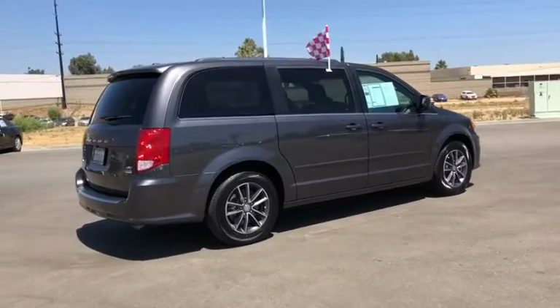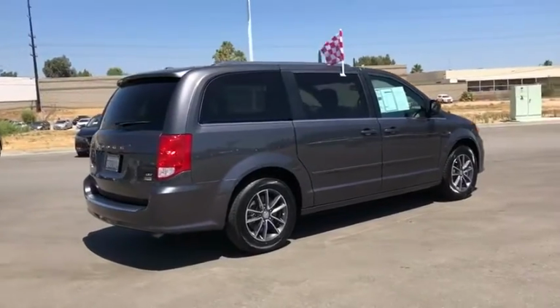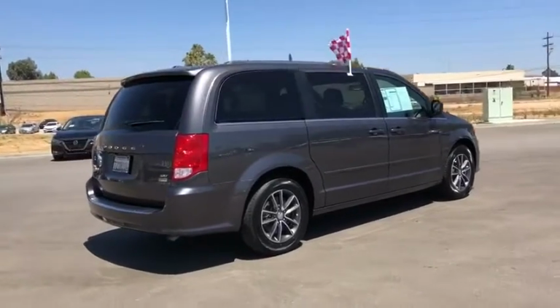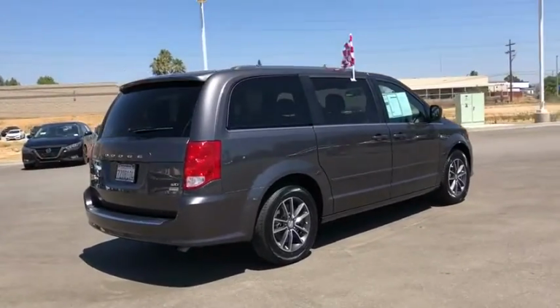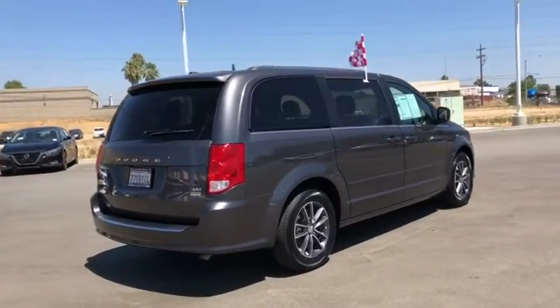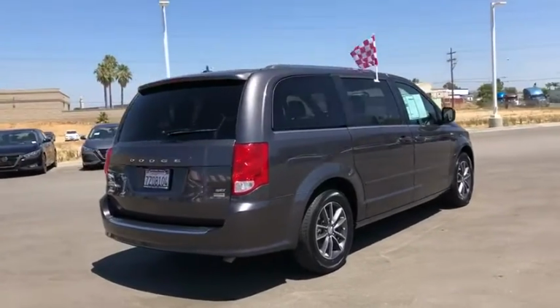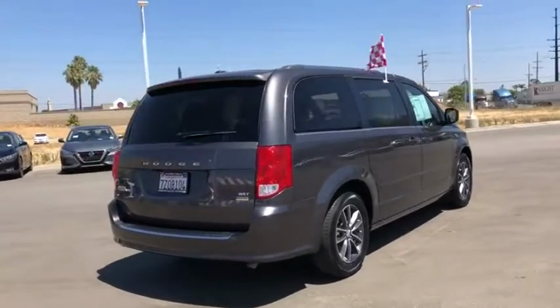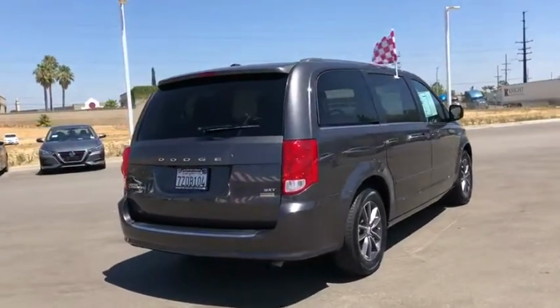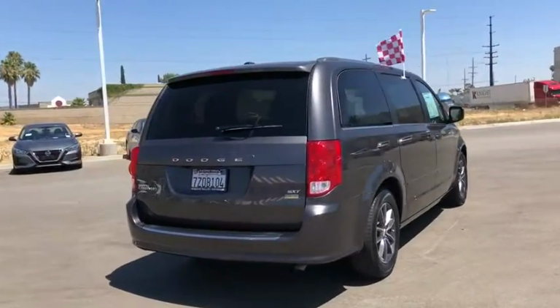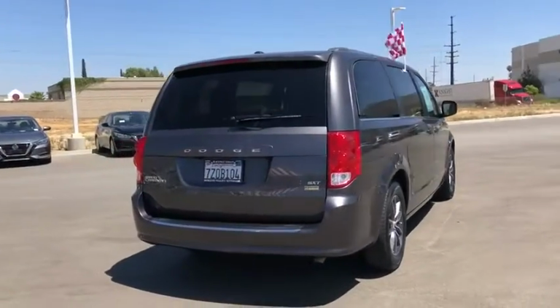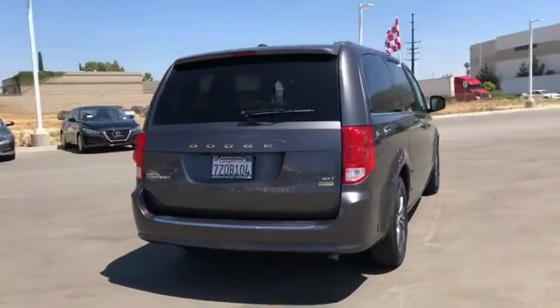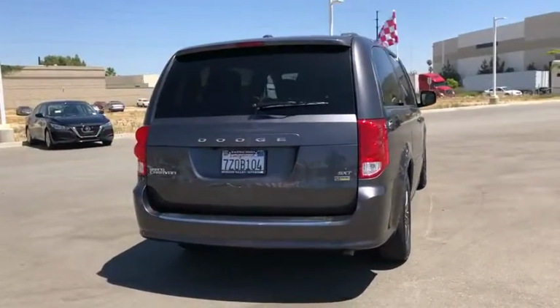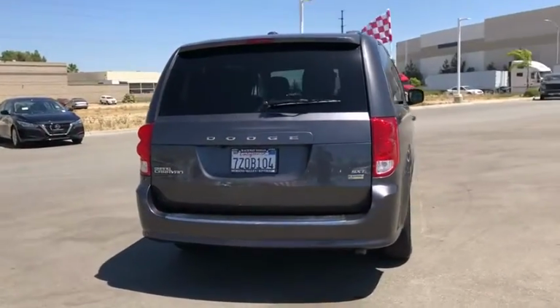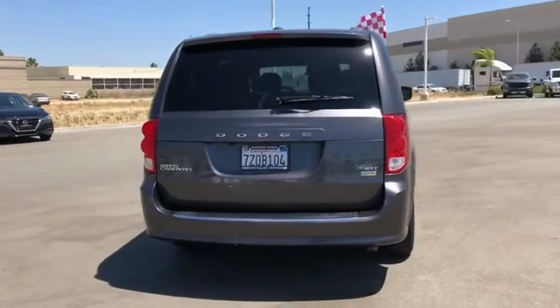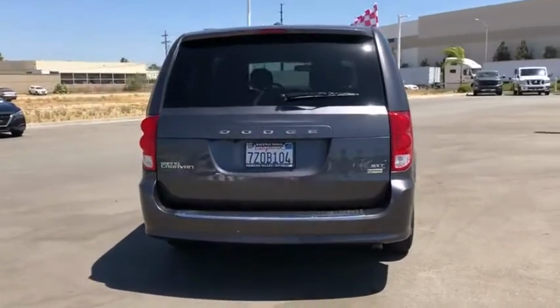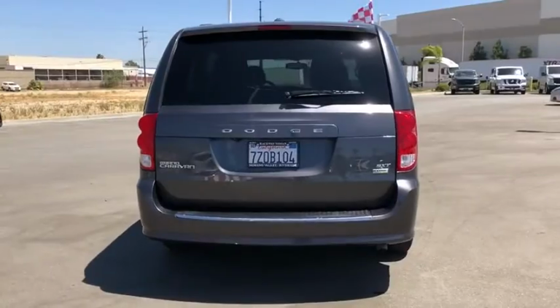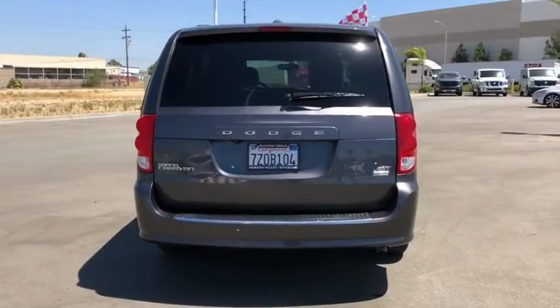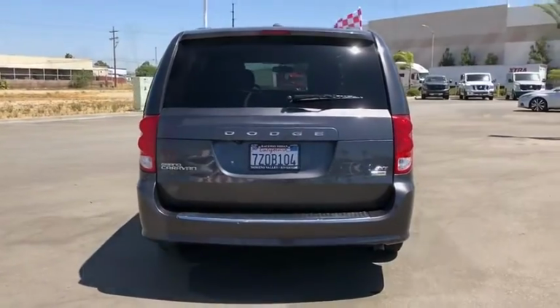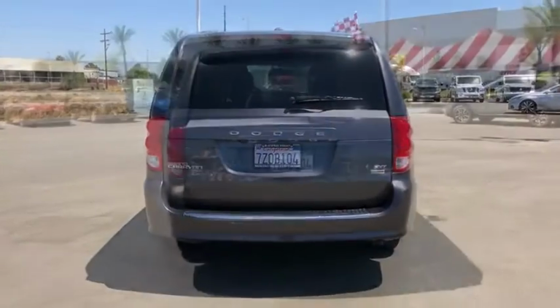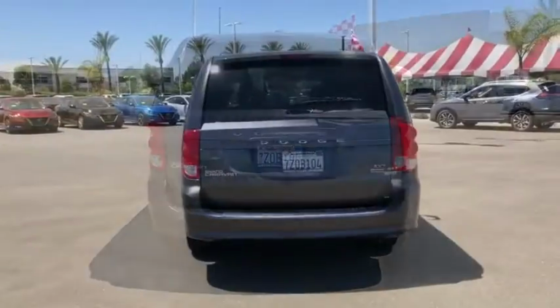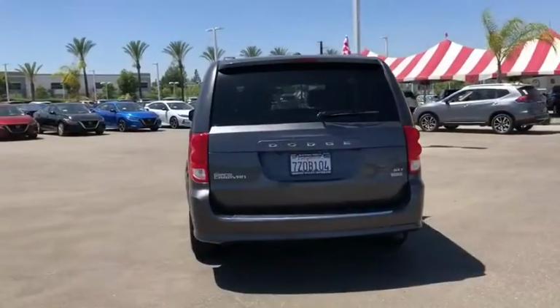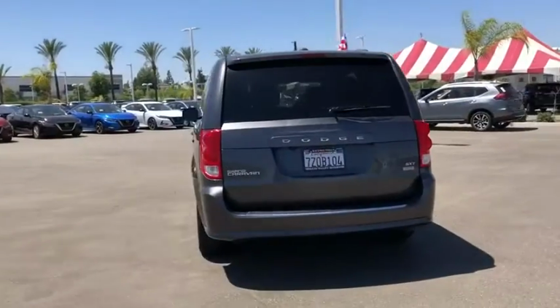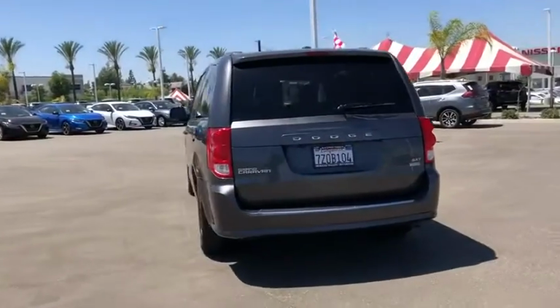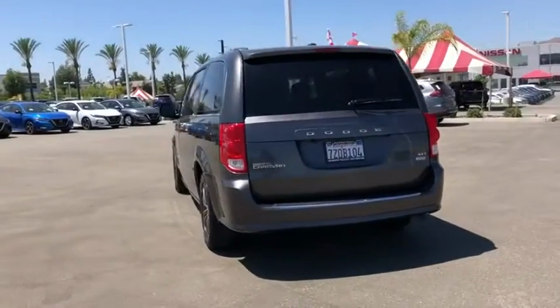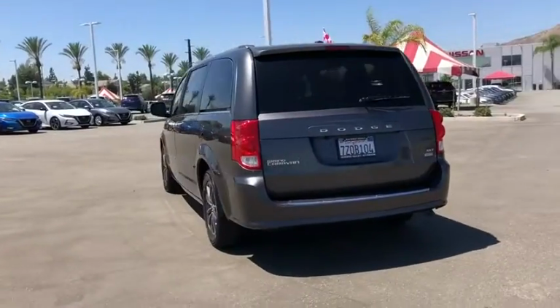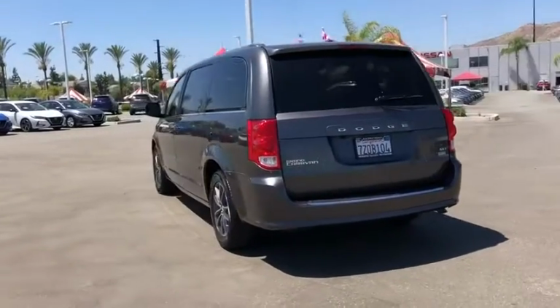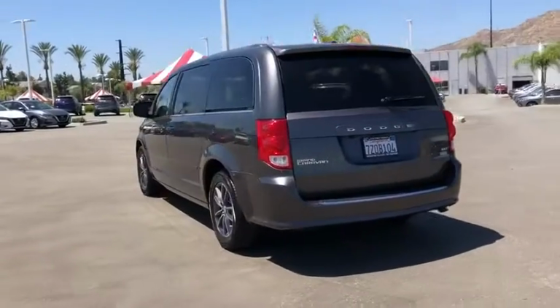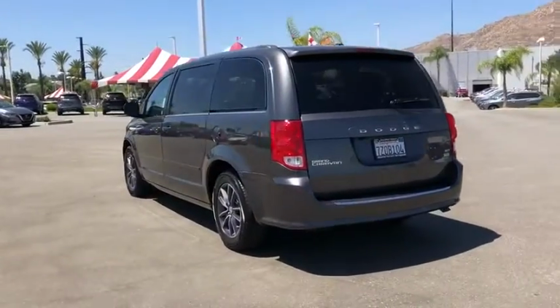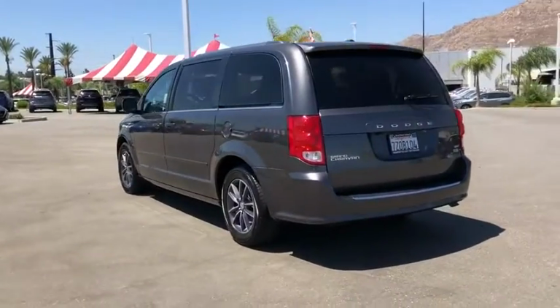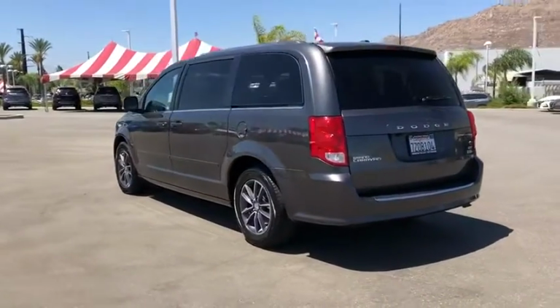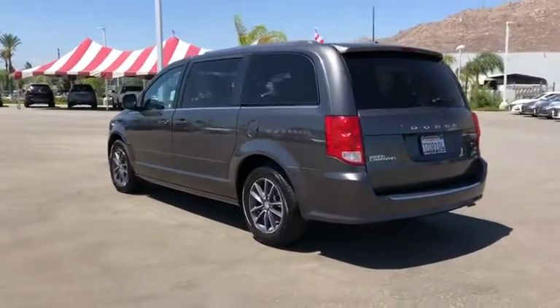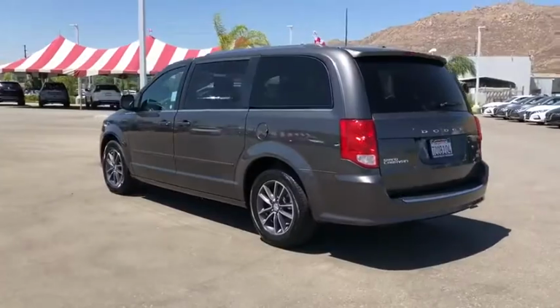Its vast interior is widely praised, with an innovative seating arrangement, versatile cargo storage, and enough entertainment features to keep the kids entertained on a road trip.